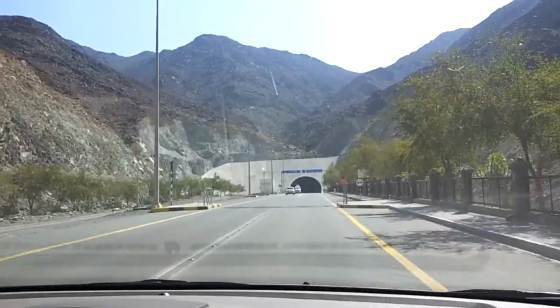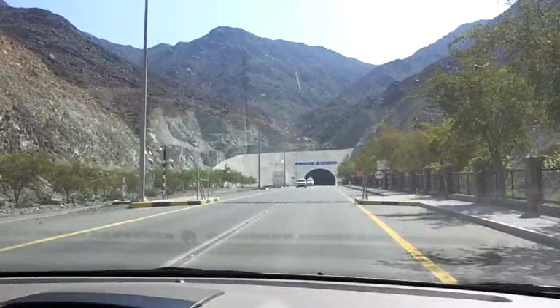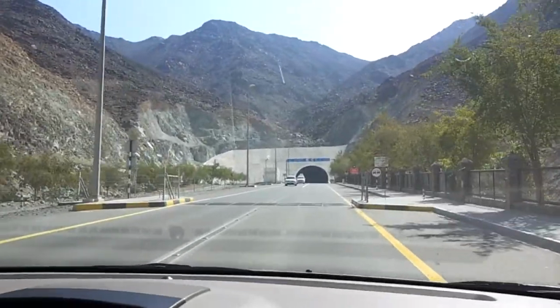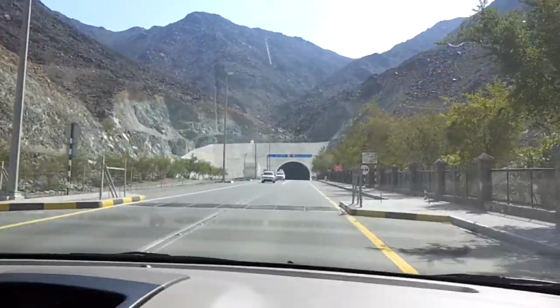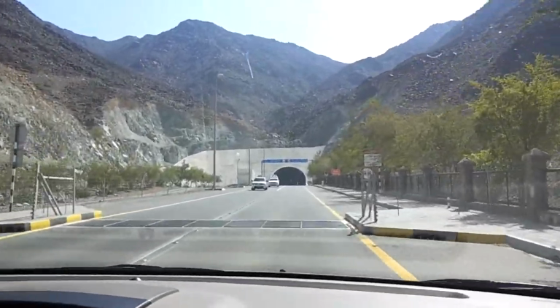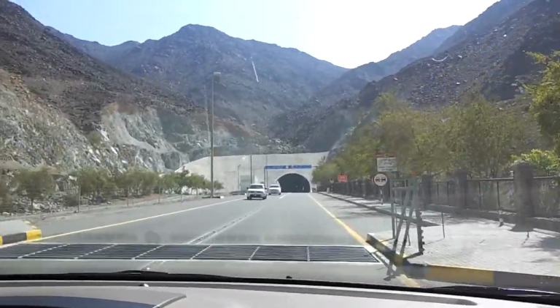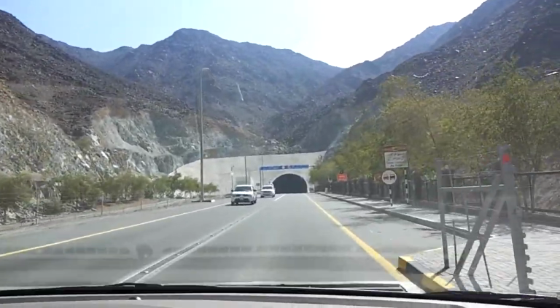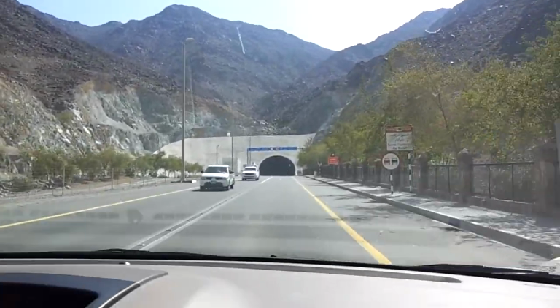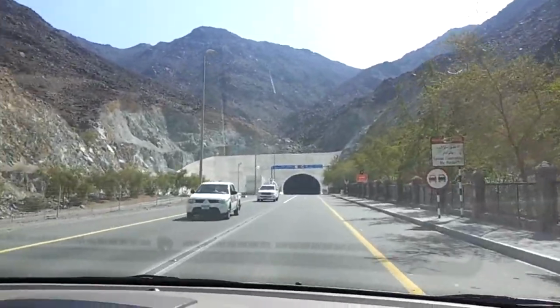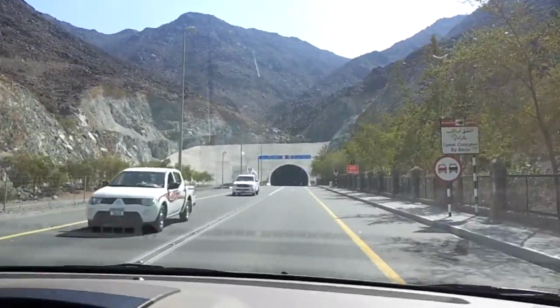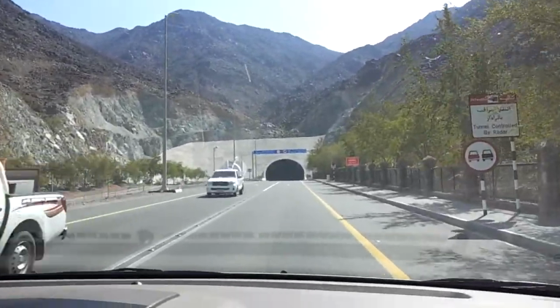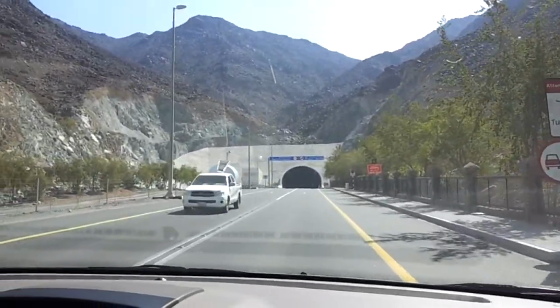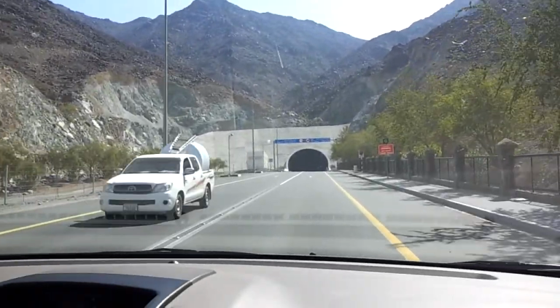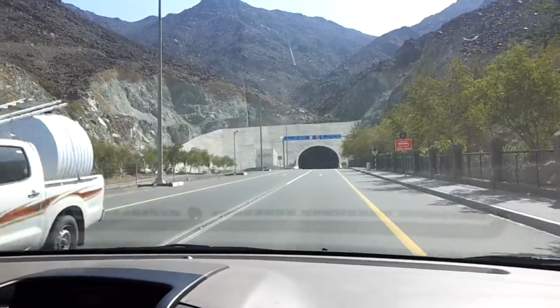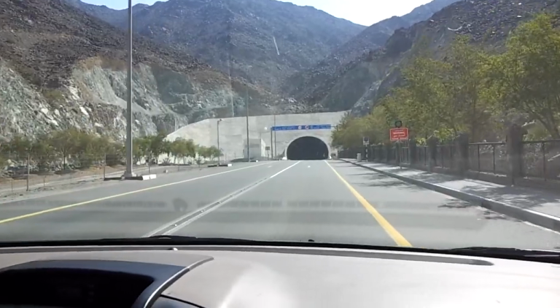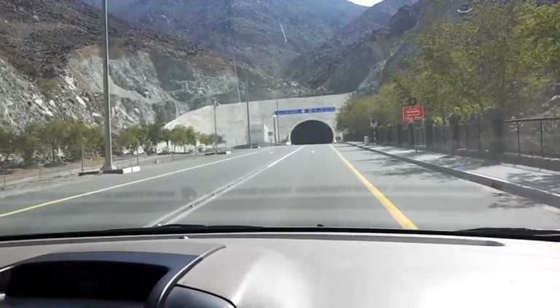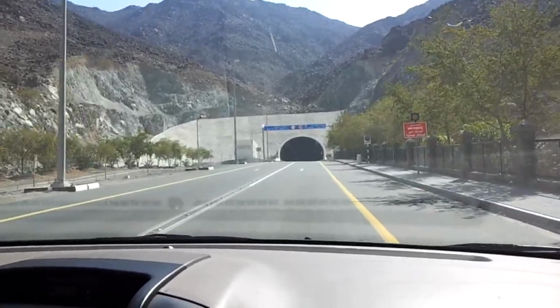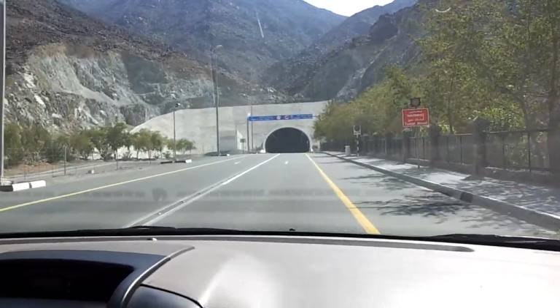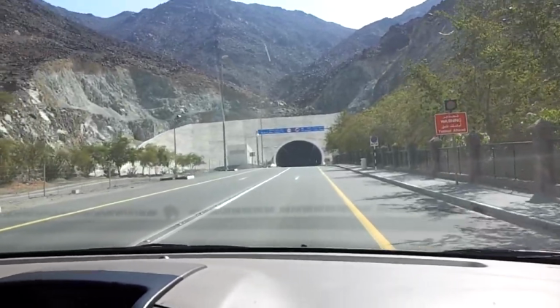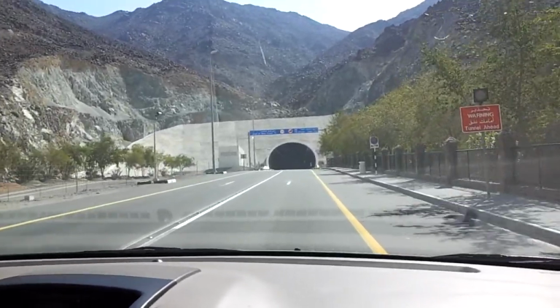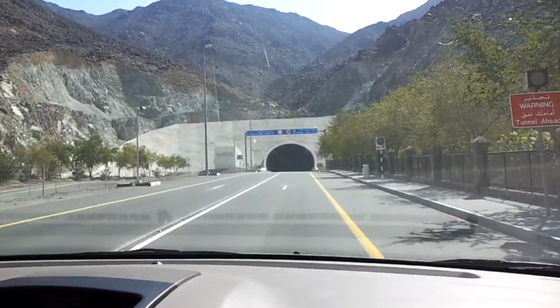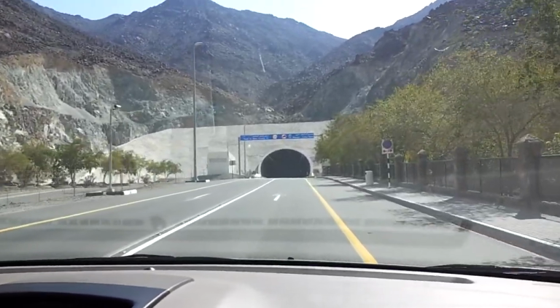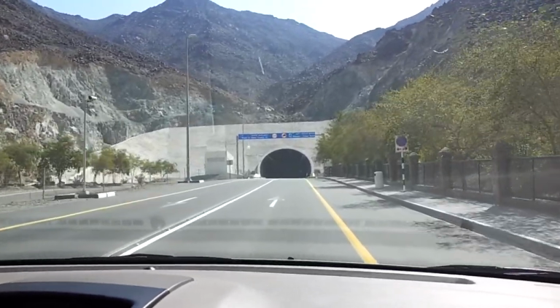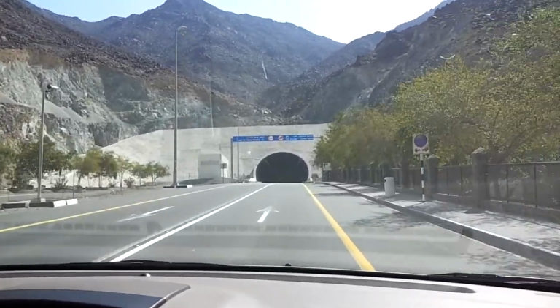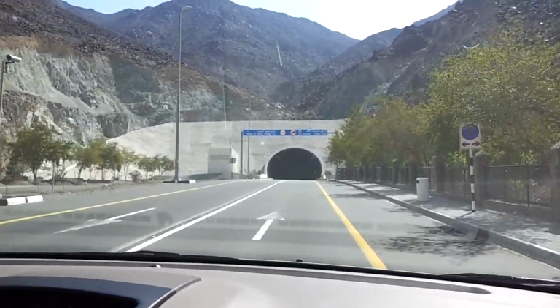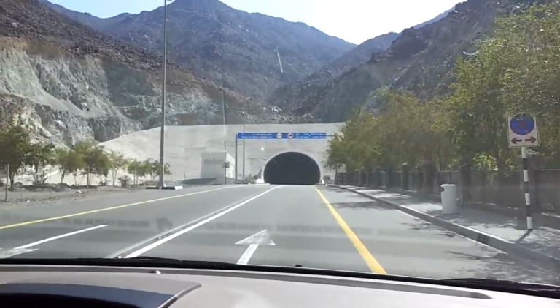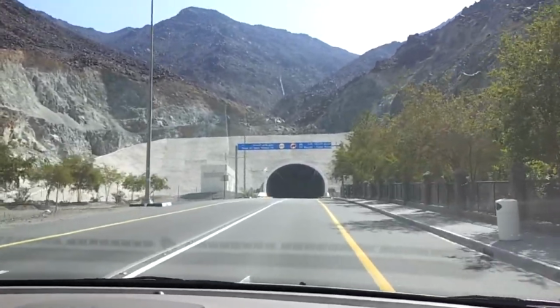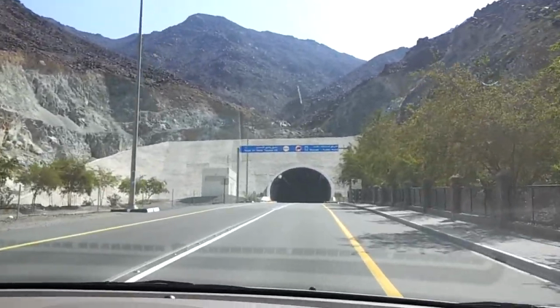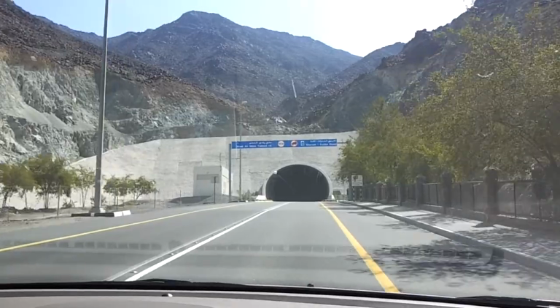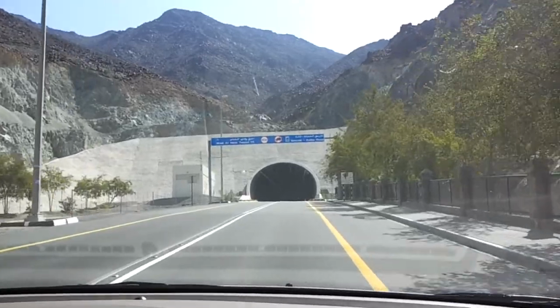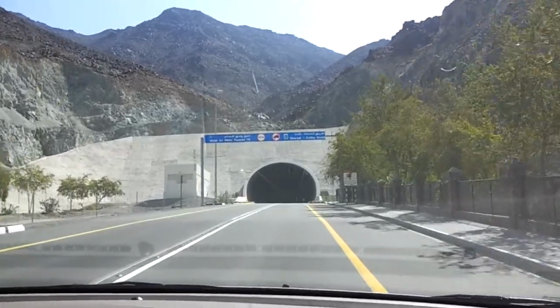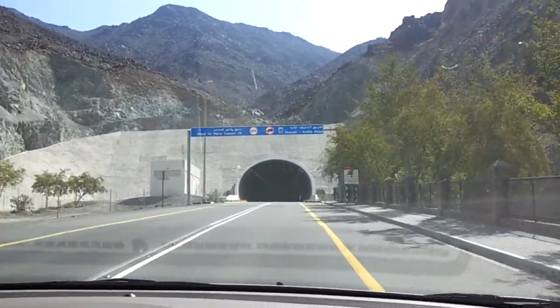Okay, here's the tunnel here. Documentation. This is the Wadi Hilu tunnel here. This is a good tunnel.